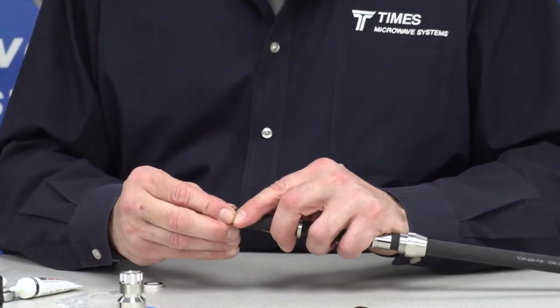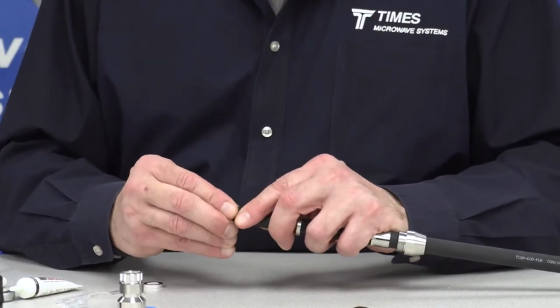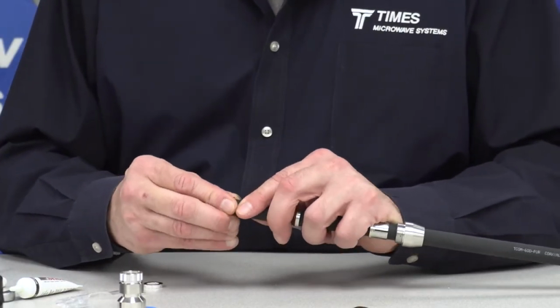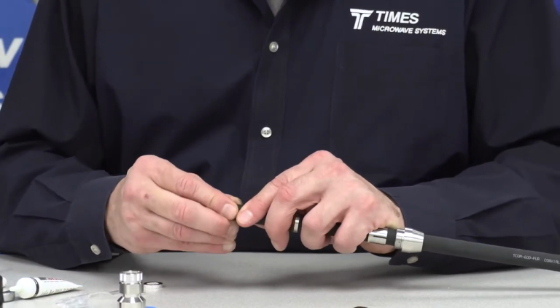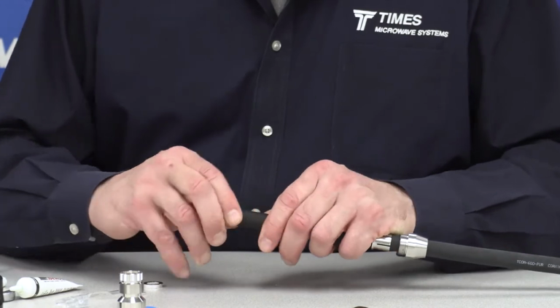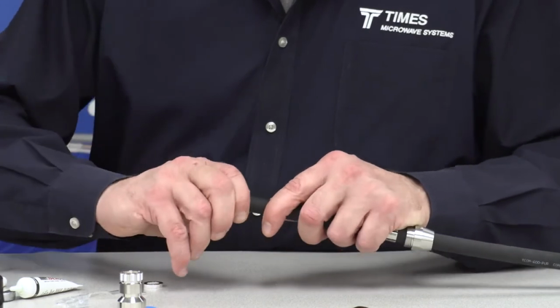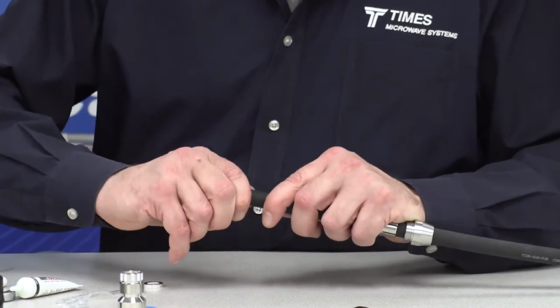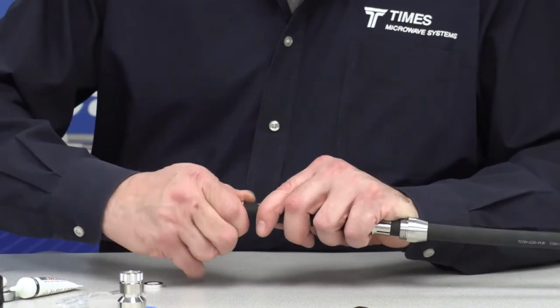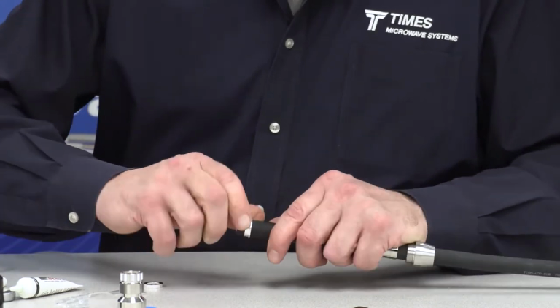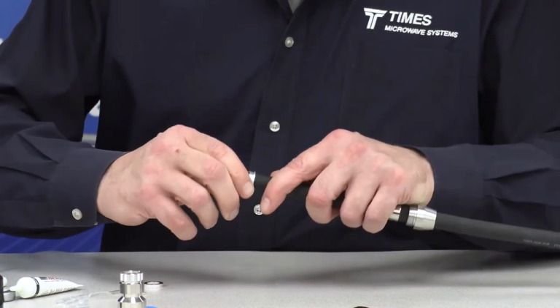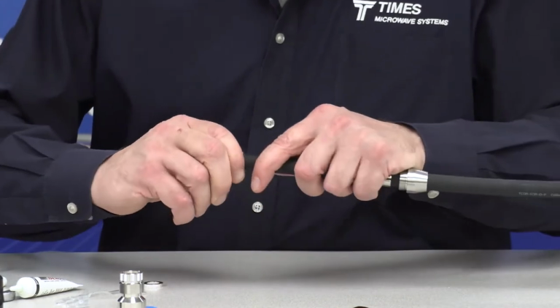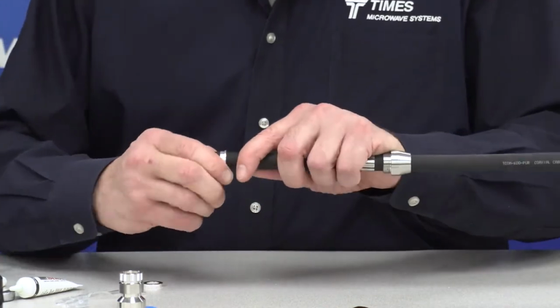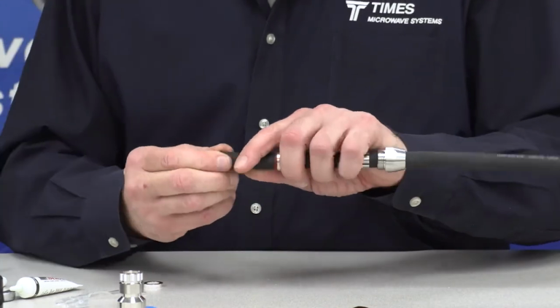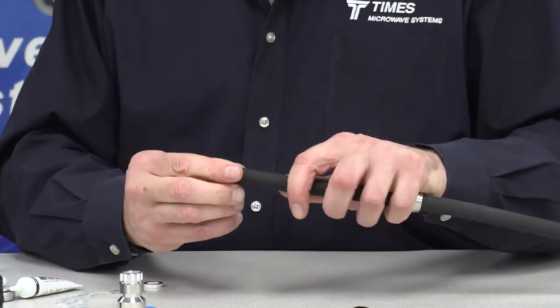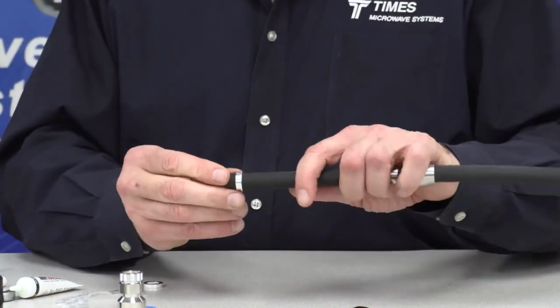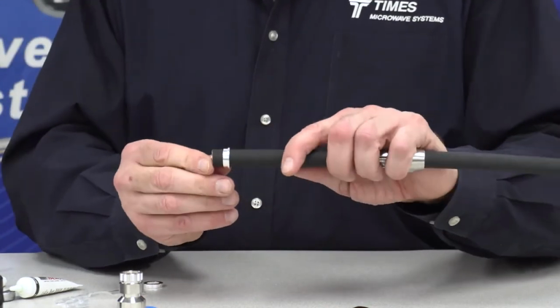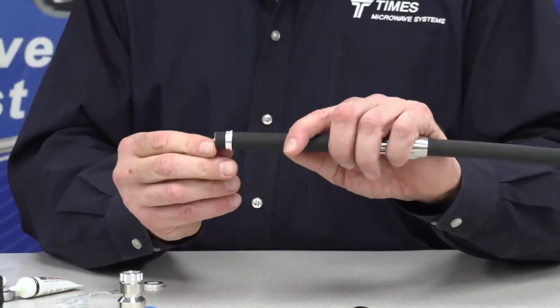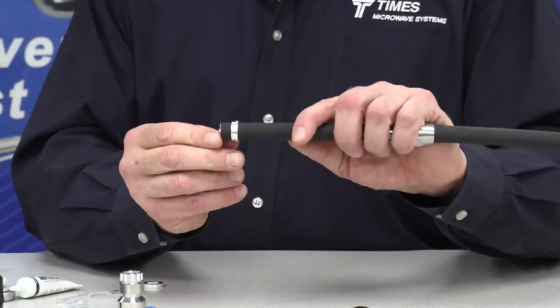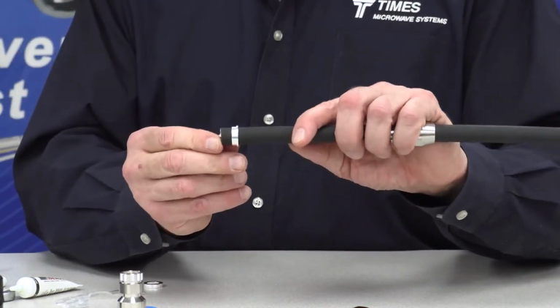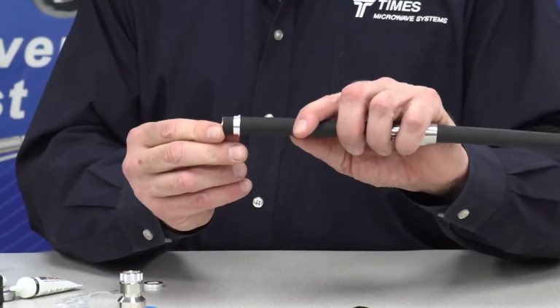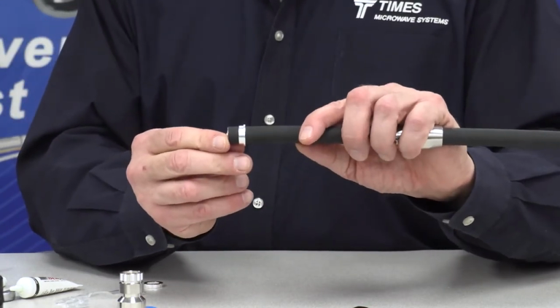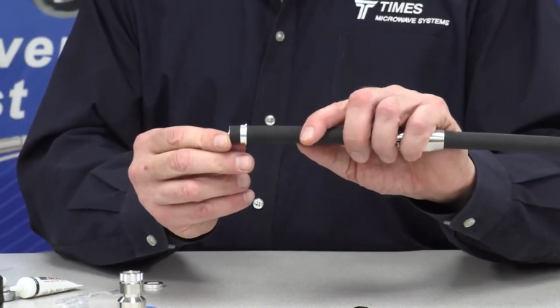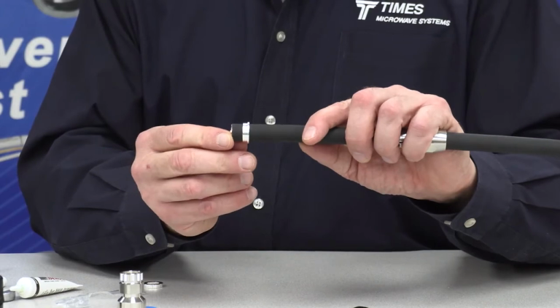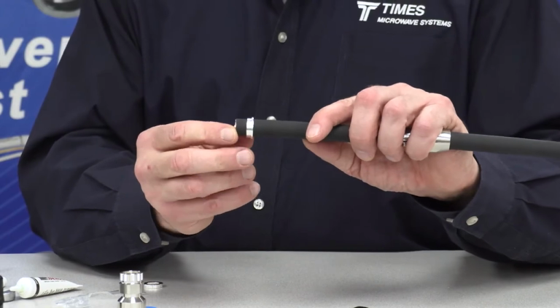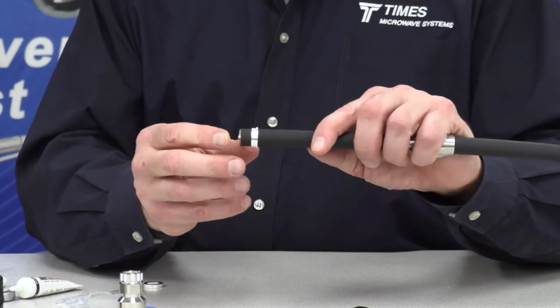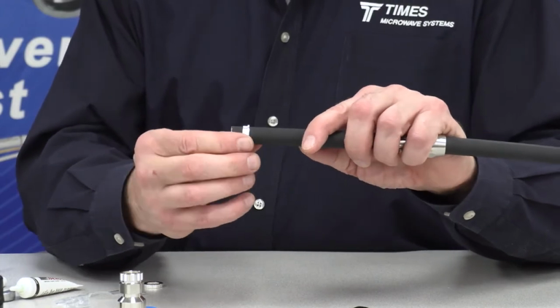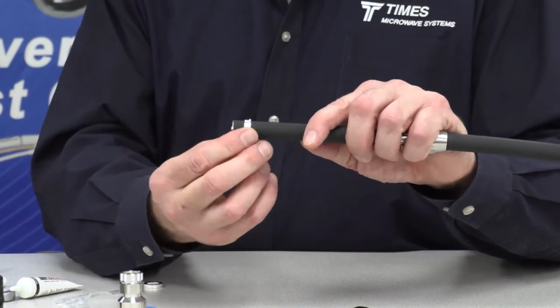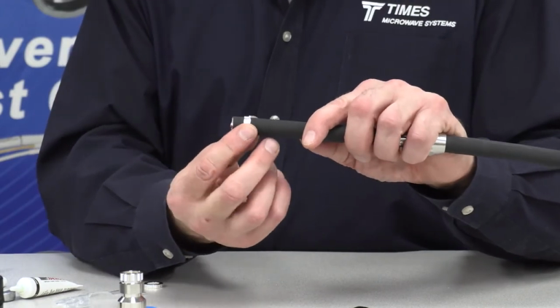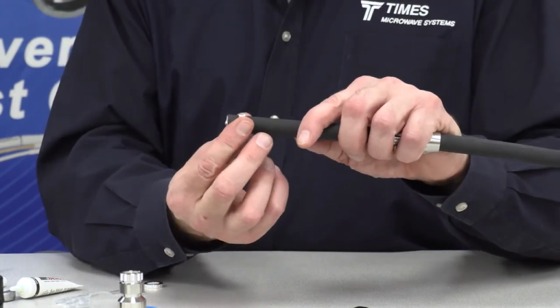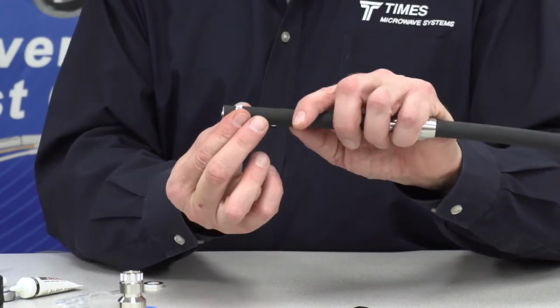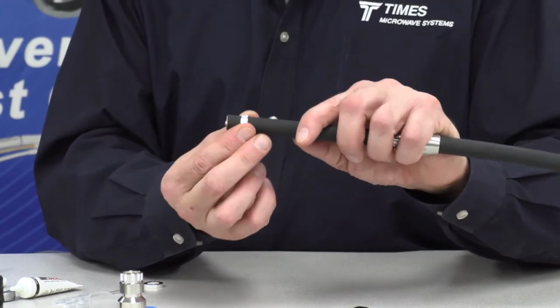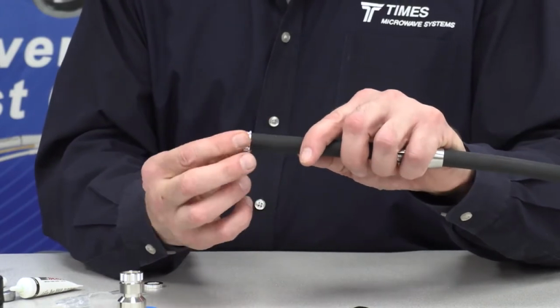We have a gland that also goes over, and you can probably see there how it's oriented, with the smaller diameter facing the connector.